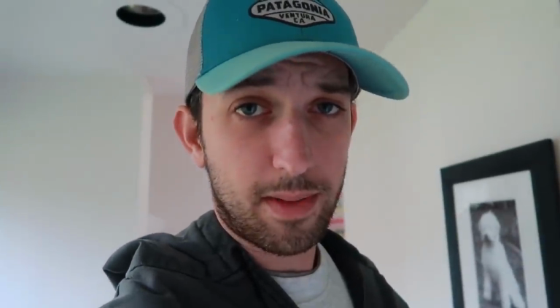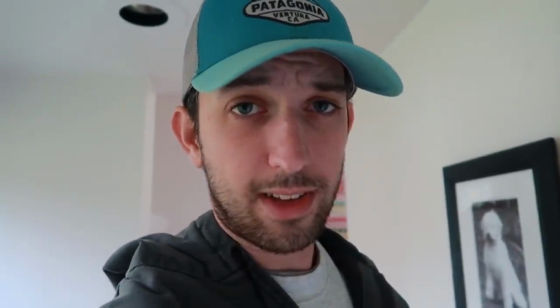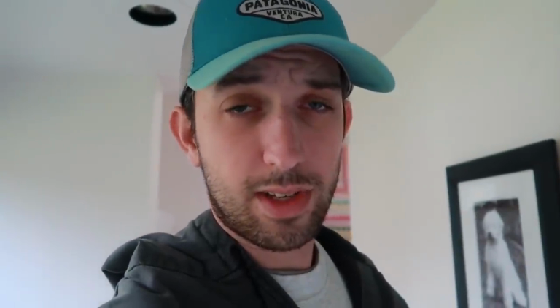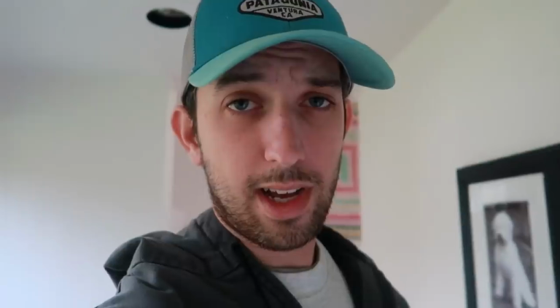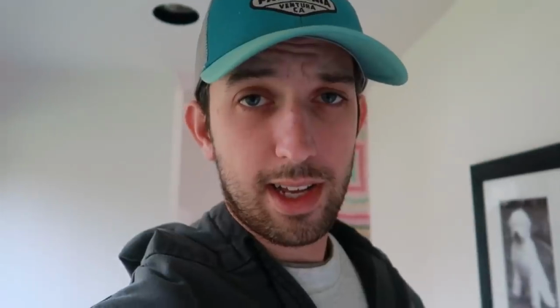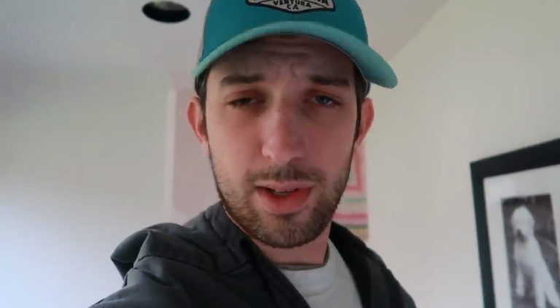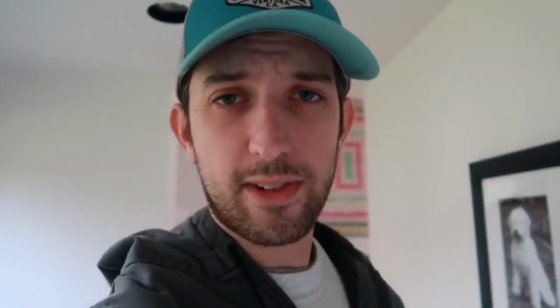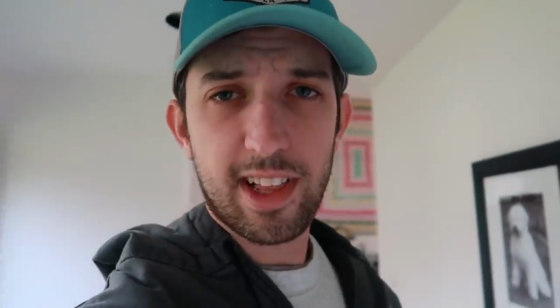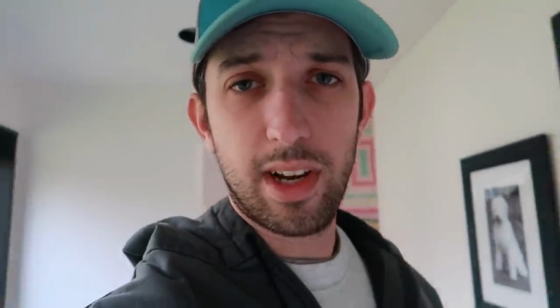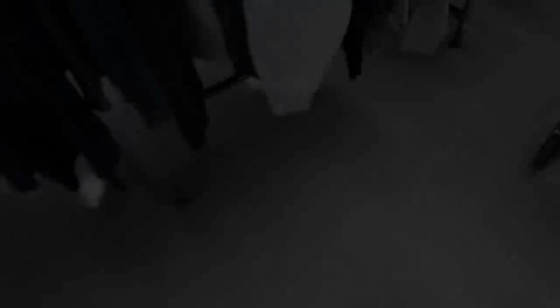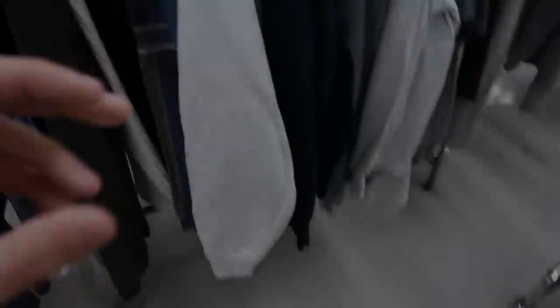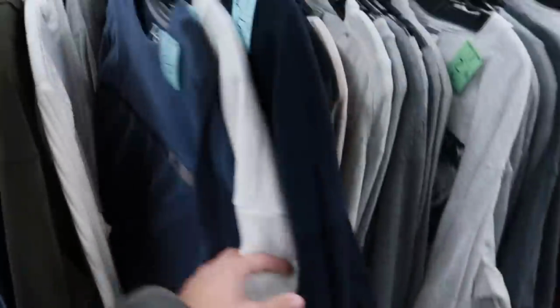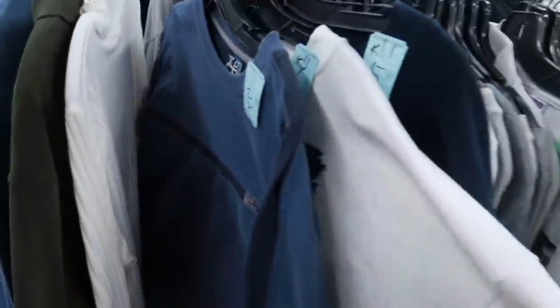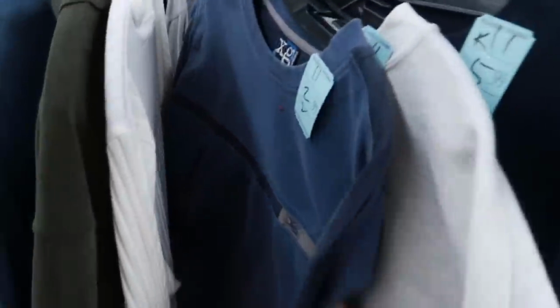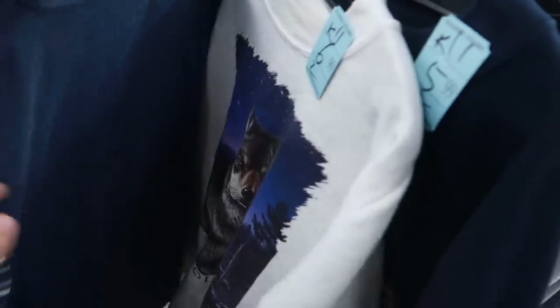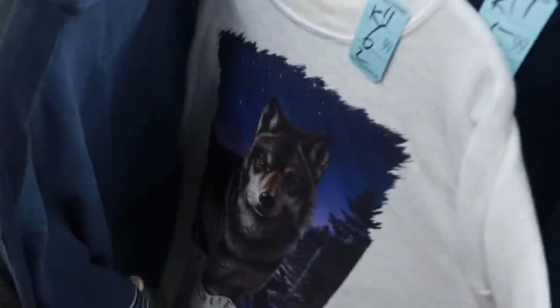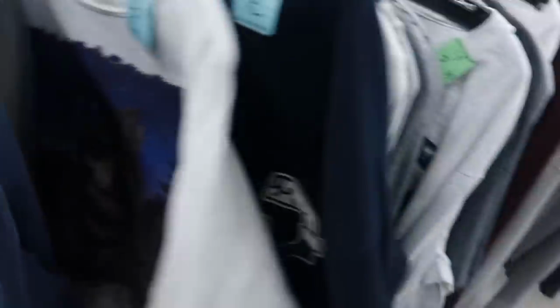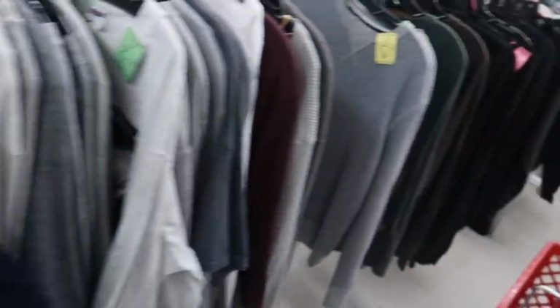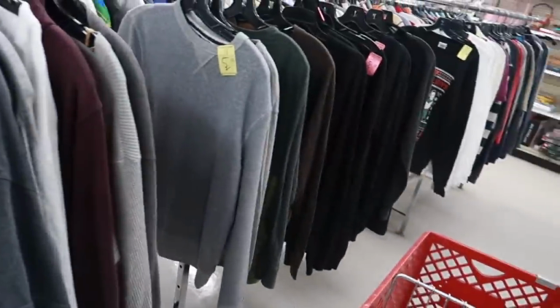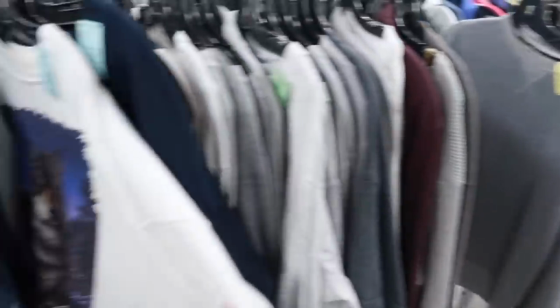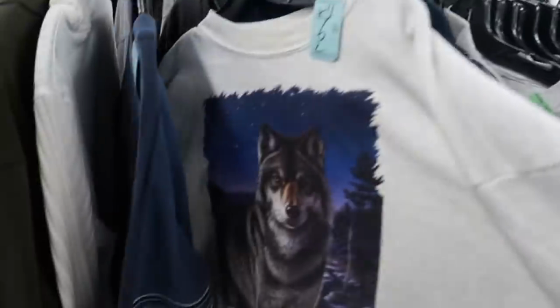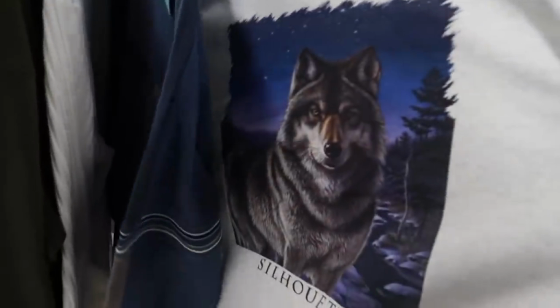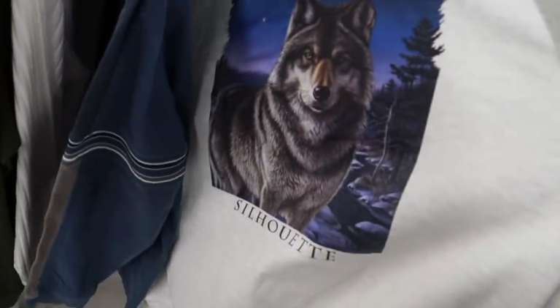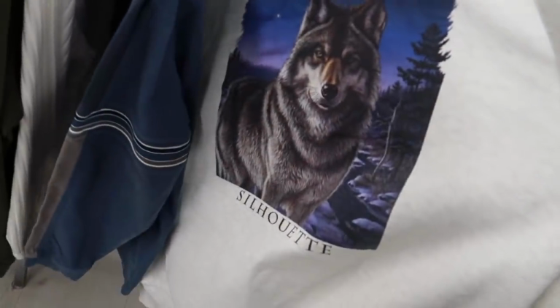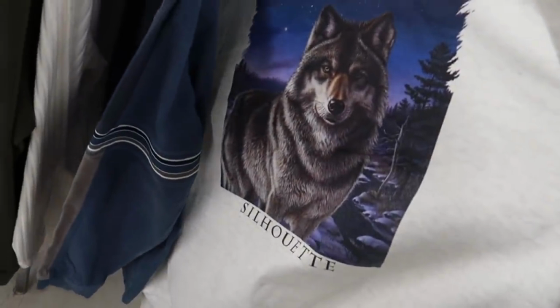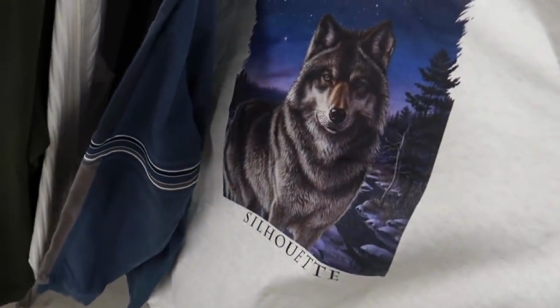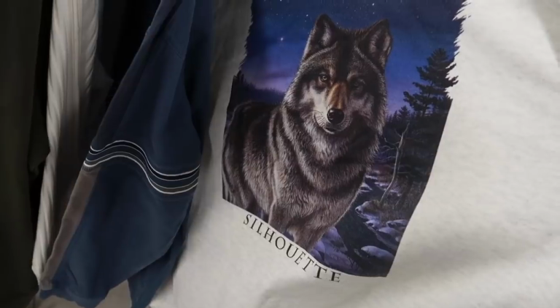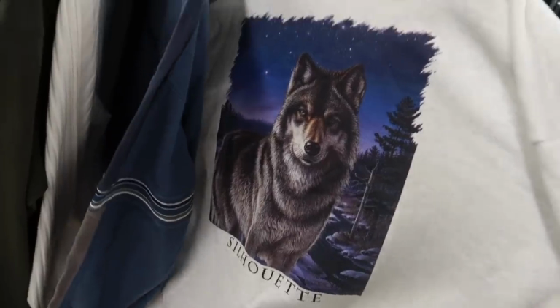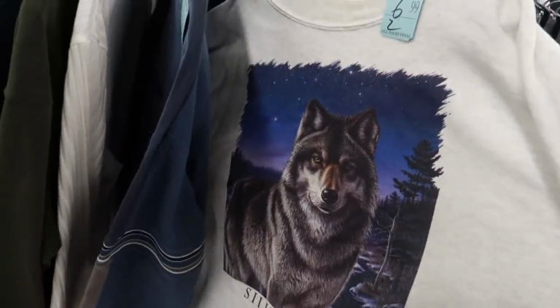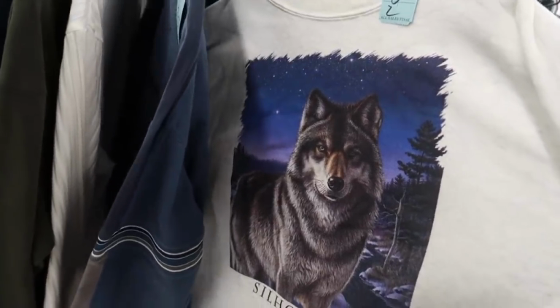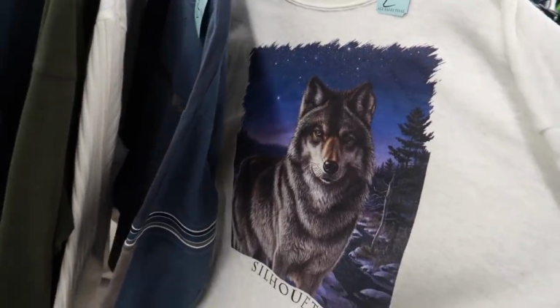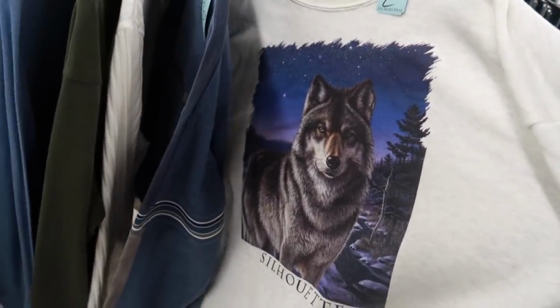Let's get out there and see what's in the thrifts today. Hiding over here in the long sleeve section, we have a Silhouette sweatshirt from 1993 — it's got a wolf on it.